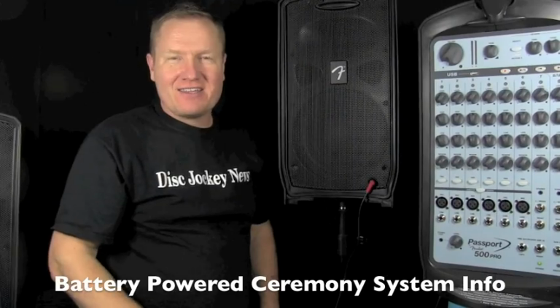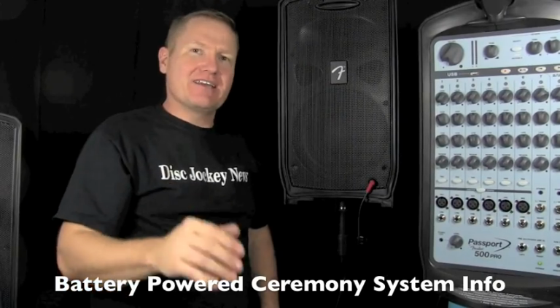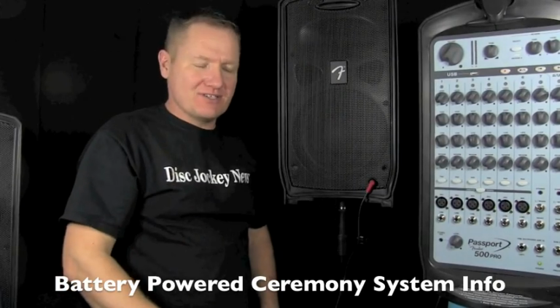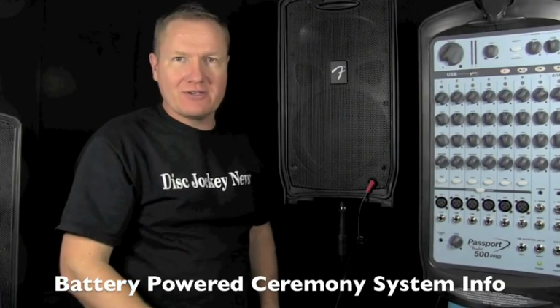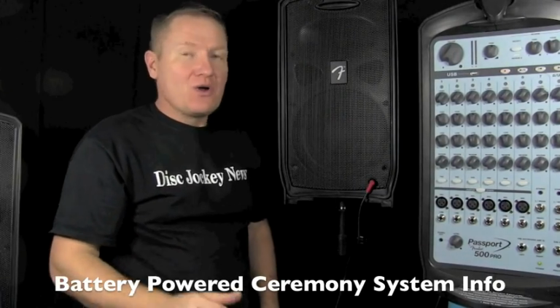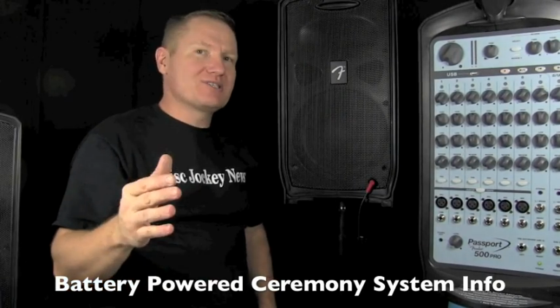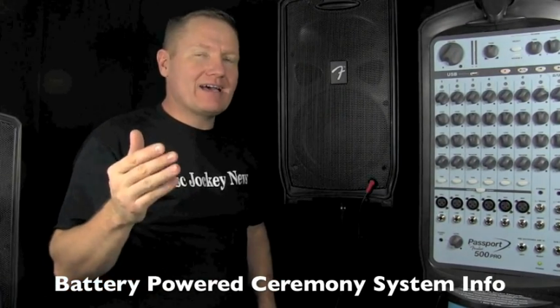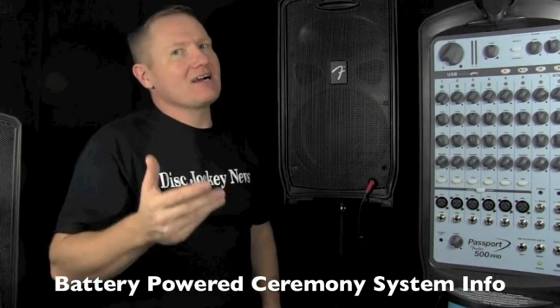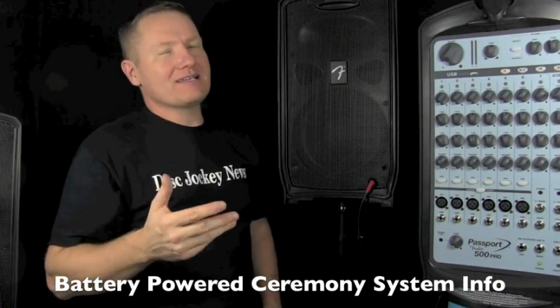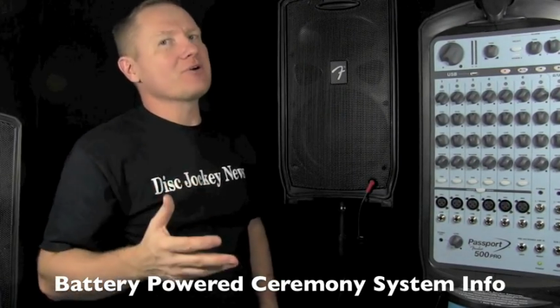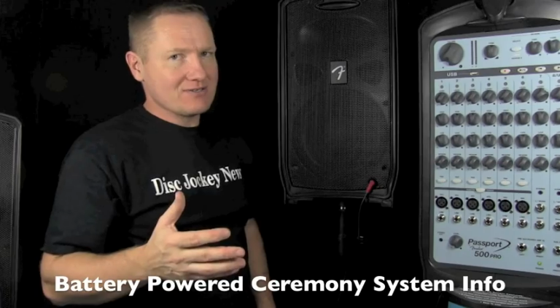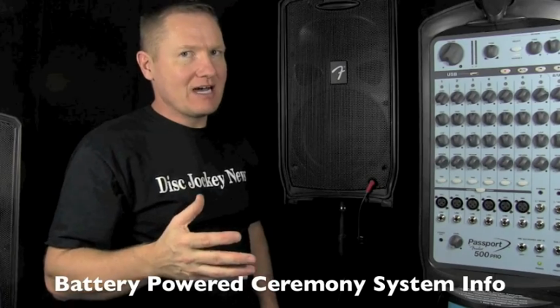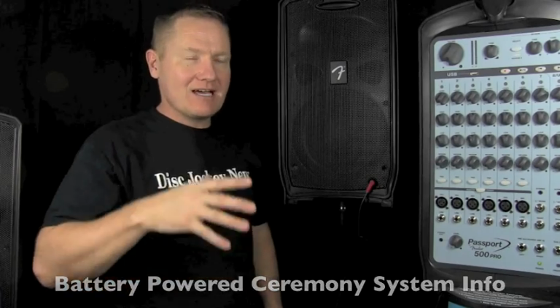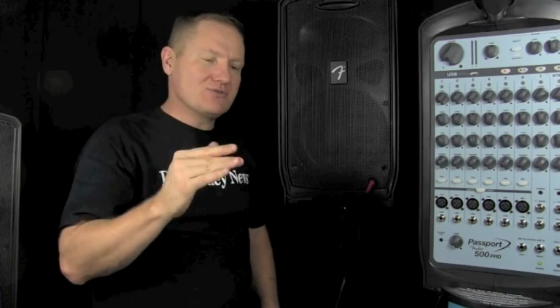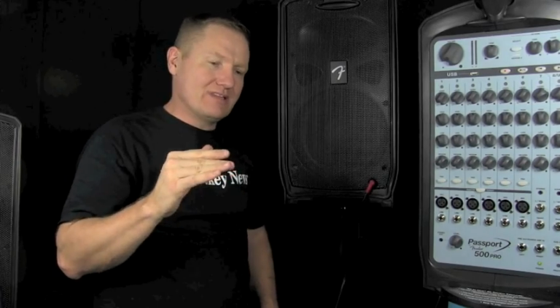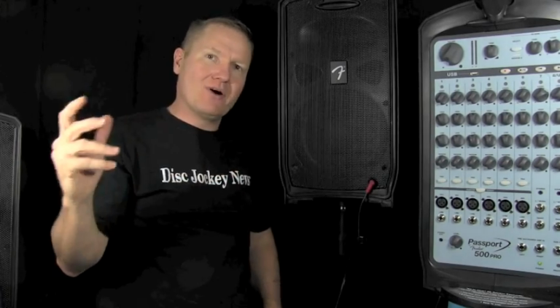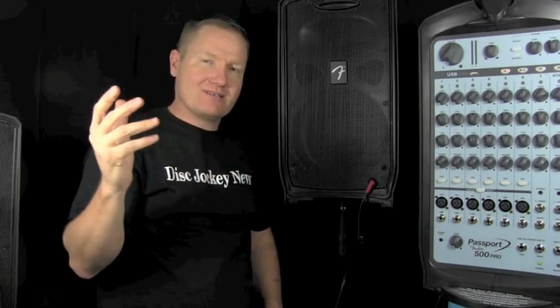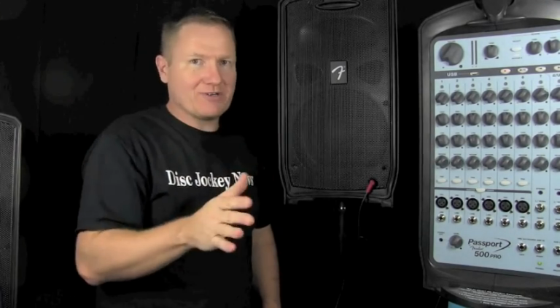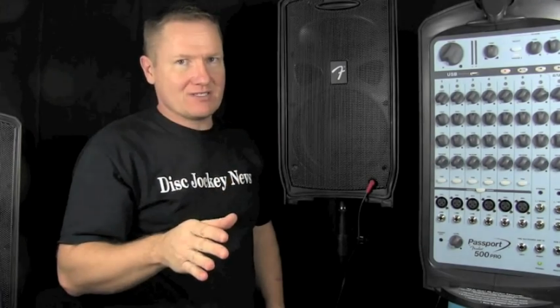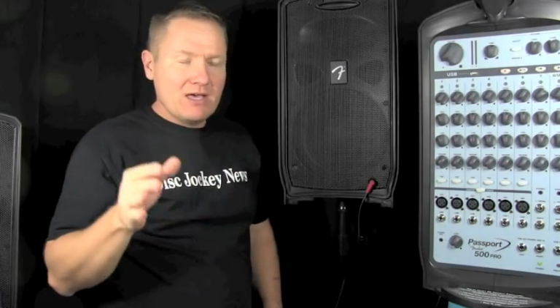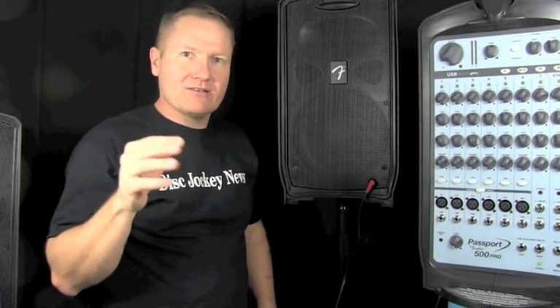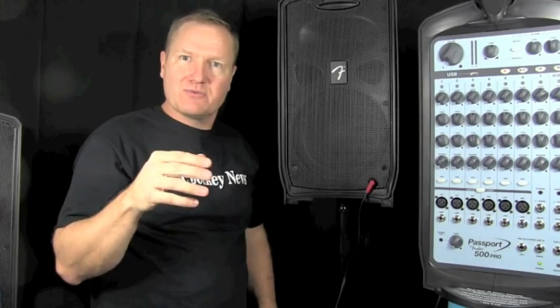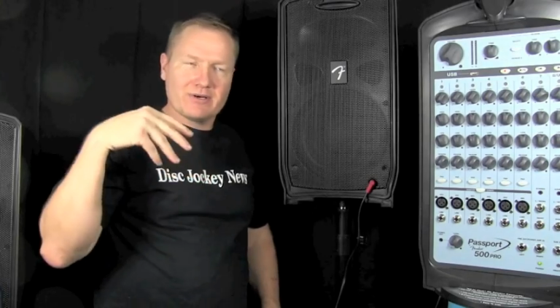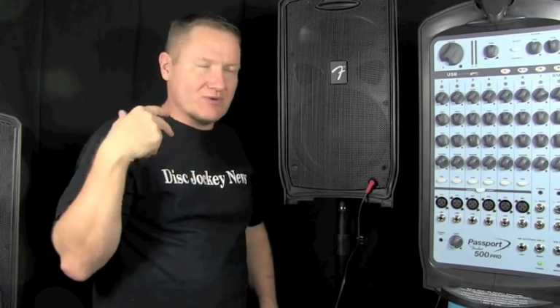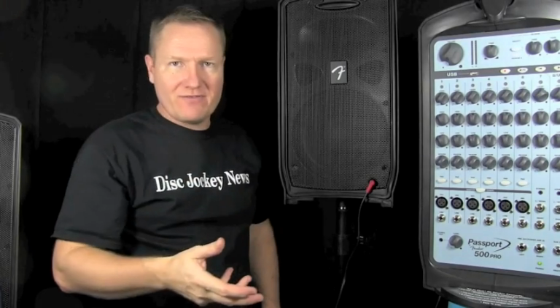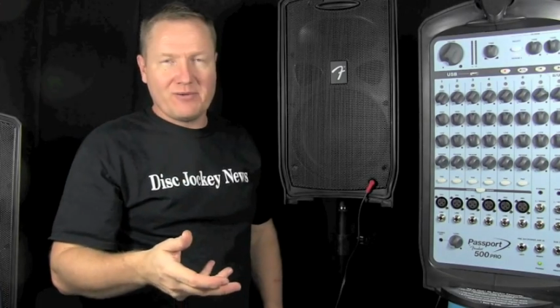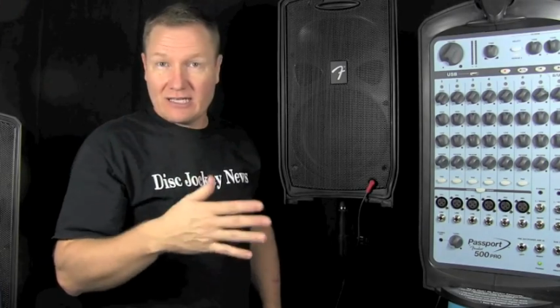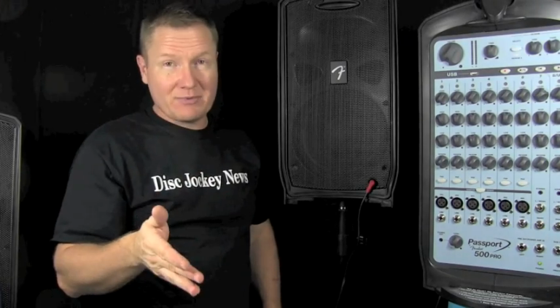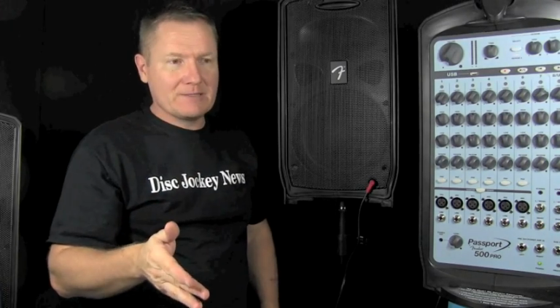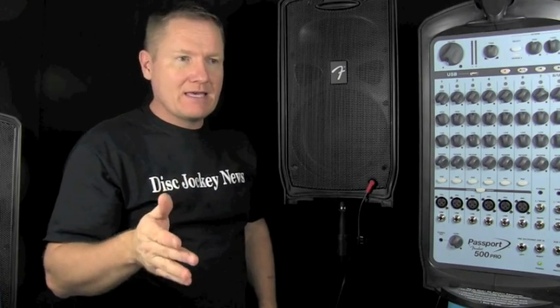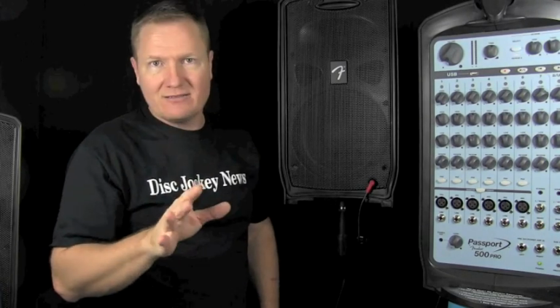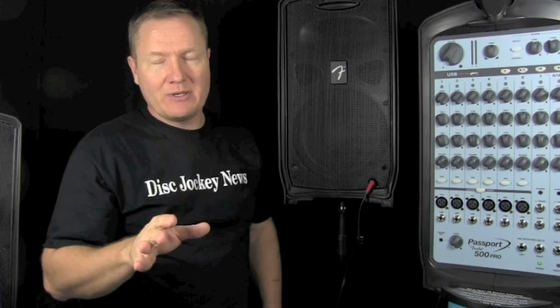This is John Young with the Disc Jockey News. One of the questions I've had guys talk about is ceremony sound system — how did I do the remote ceremony sound system? I was at a location where we were 300 feet from electricity approximately, and I did a little video on that.